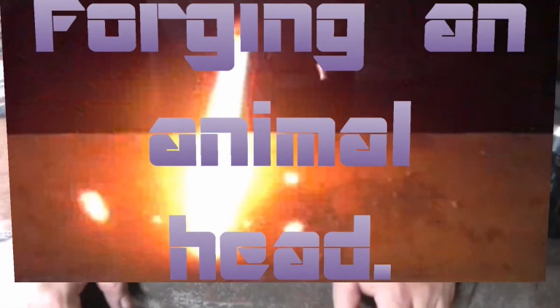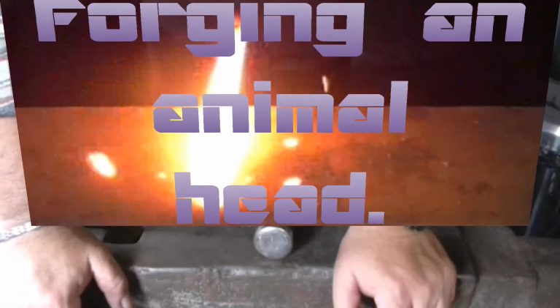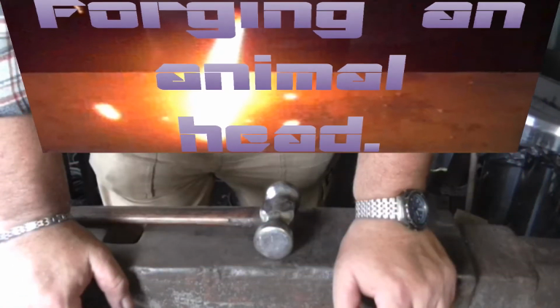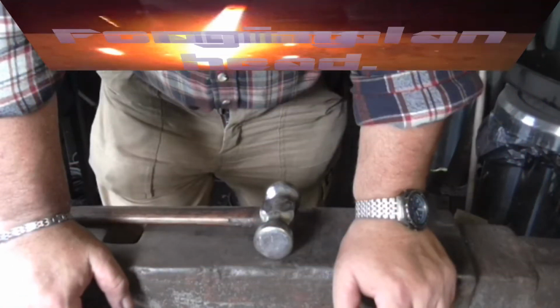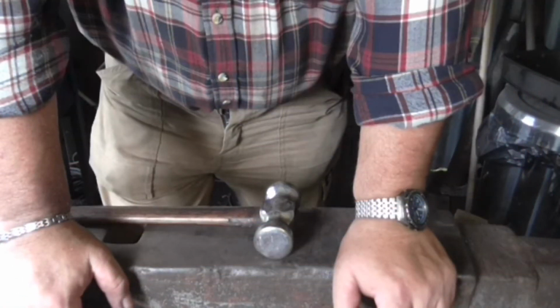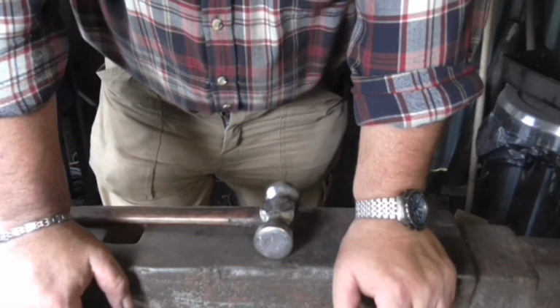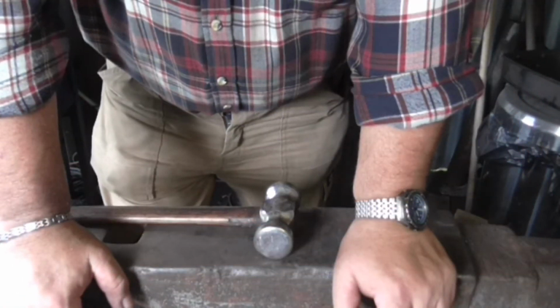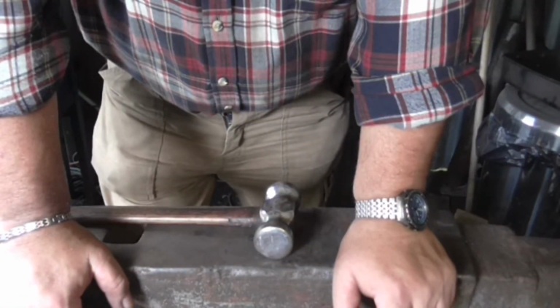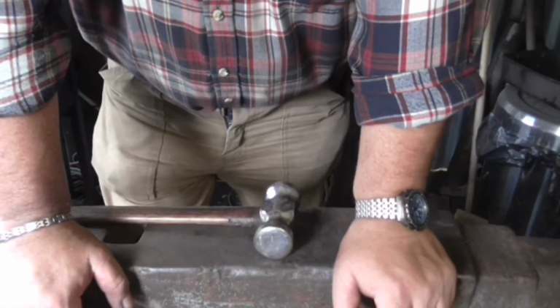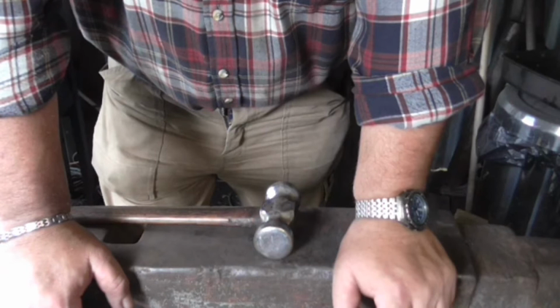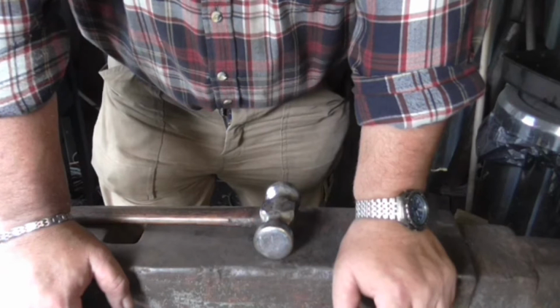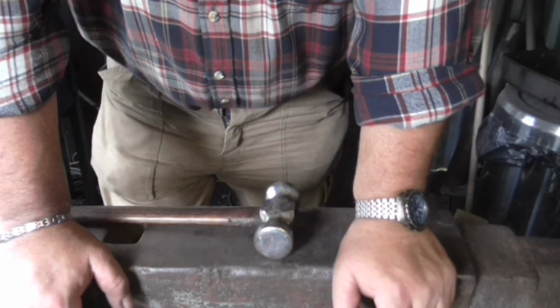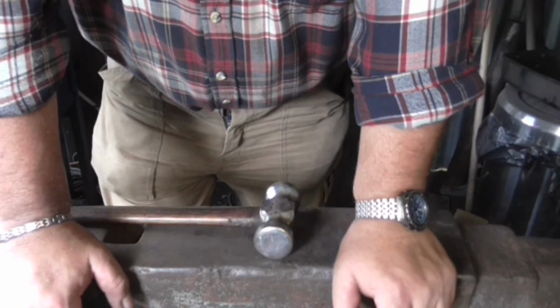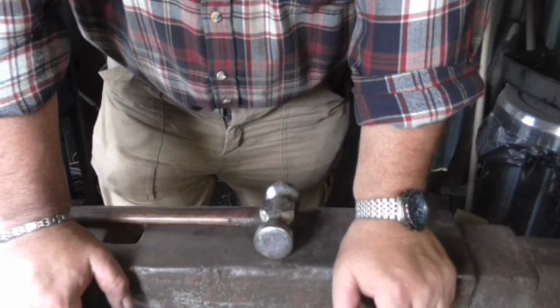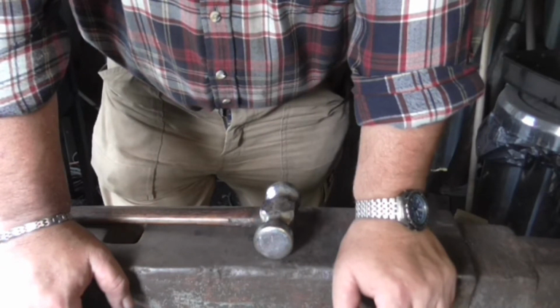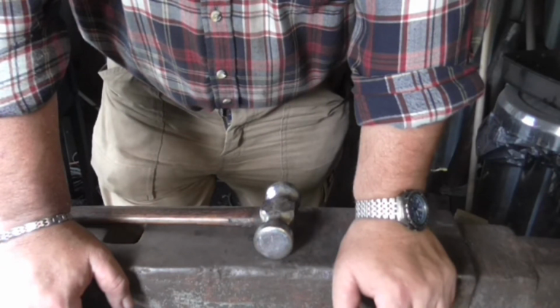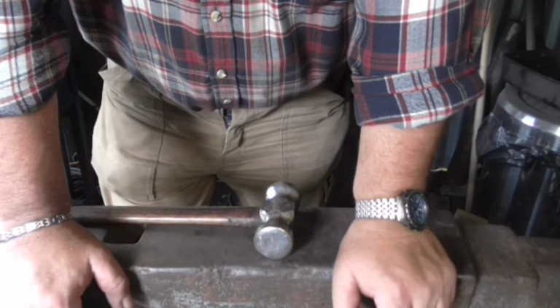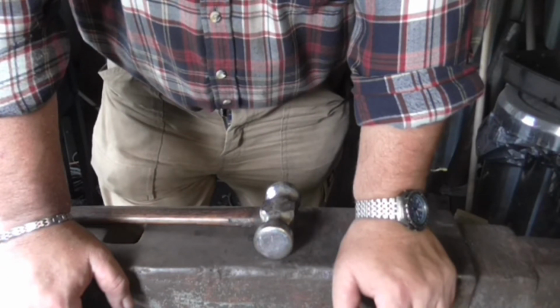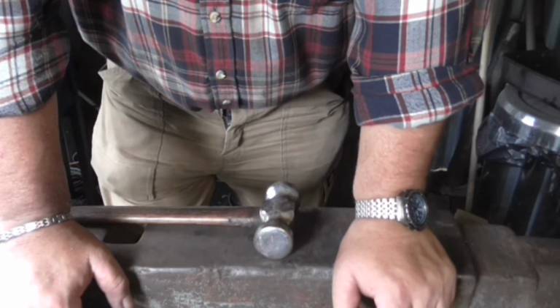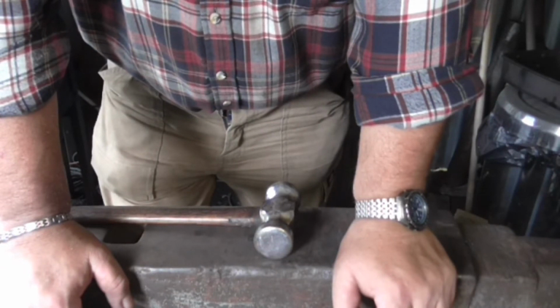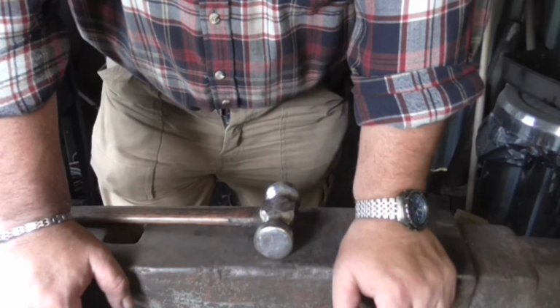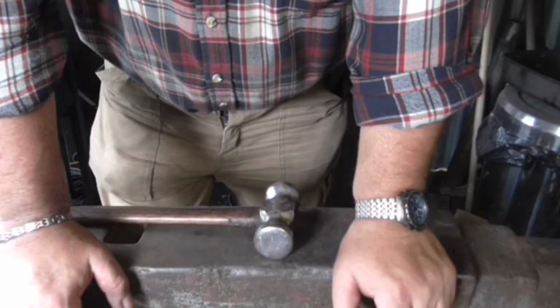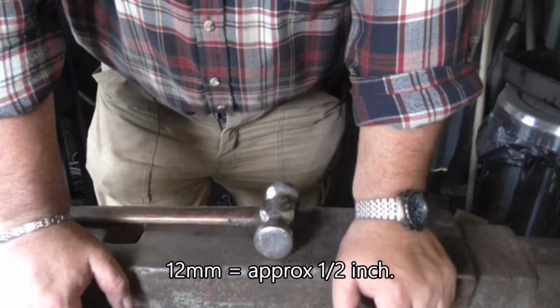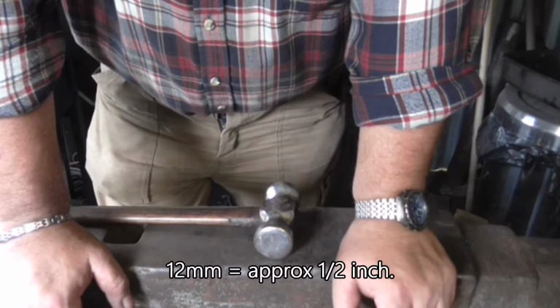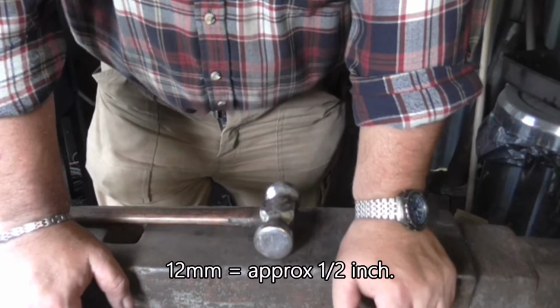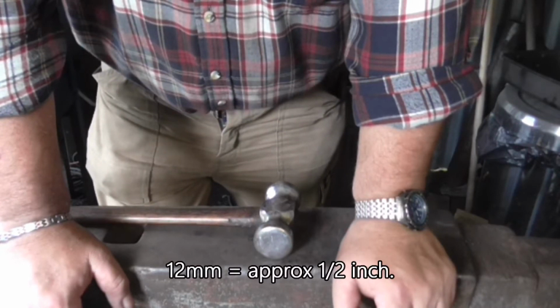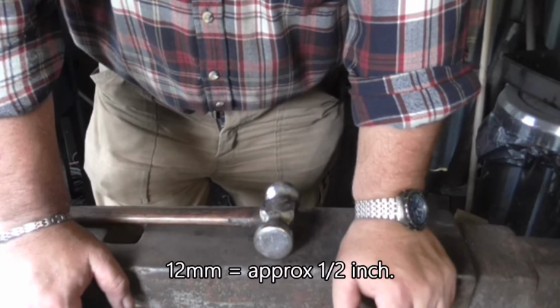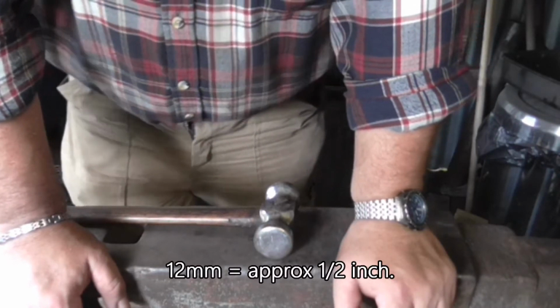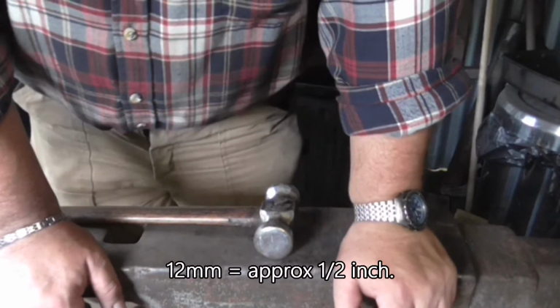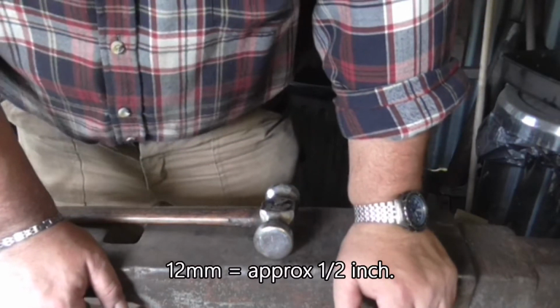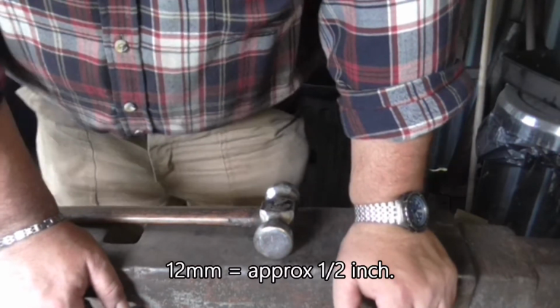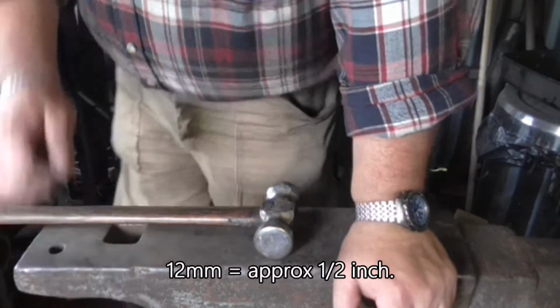I'm going to attempt to make an animal head. It isn't the first one I've tried. This is probably getting on for a dozen now and I still haven't got it right. Anyway, starting with 12mm square — length is arbitrary.